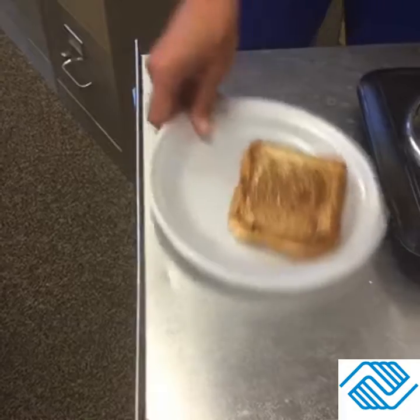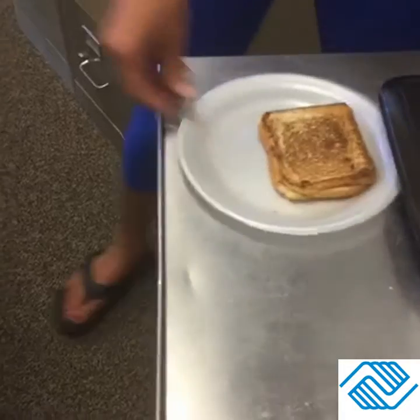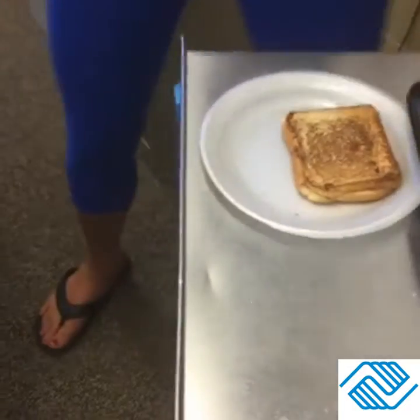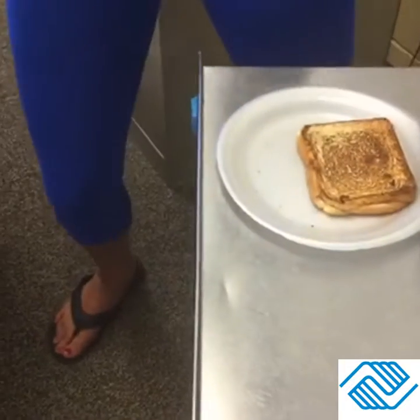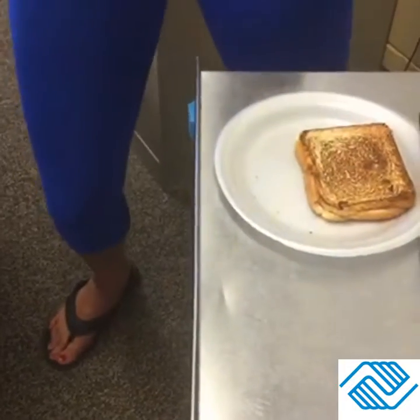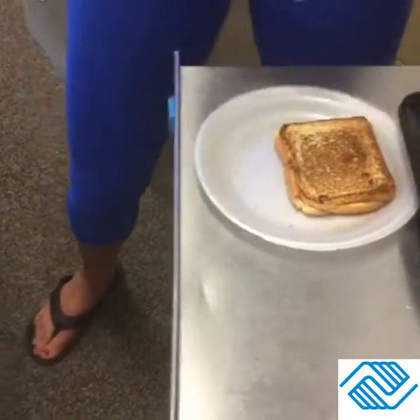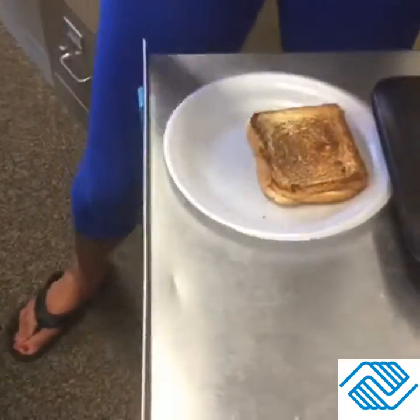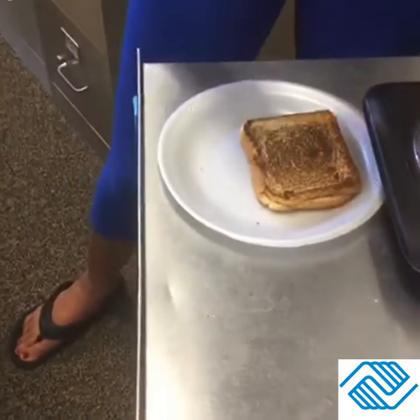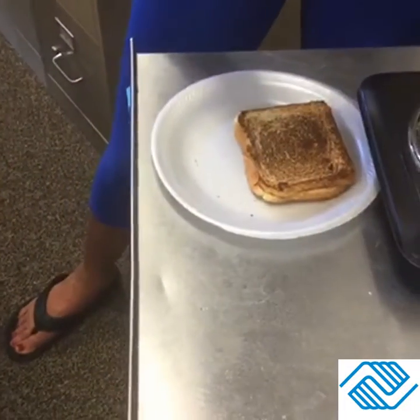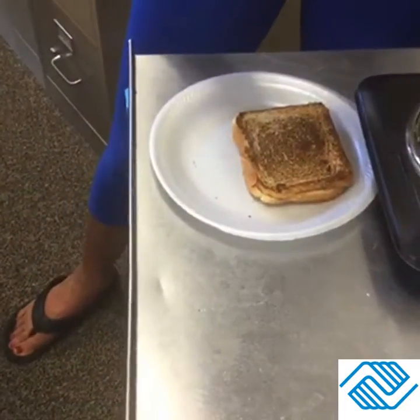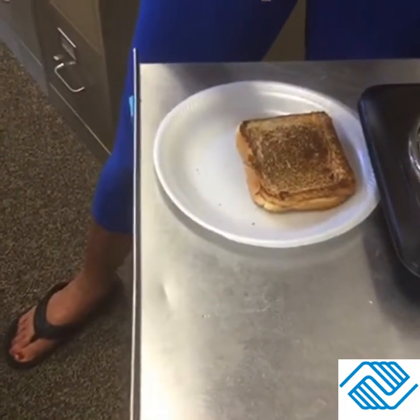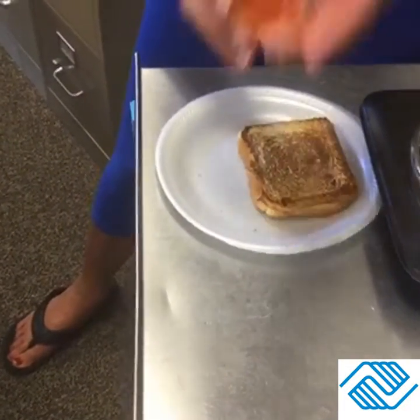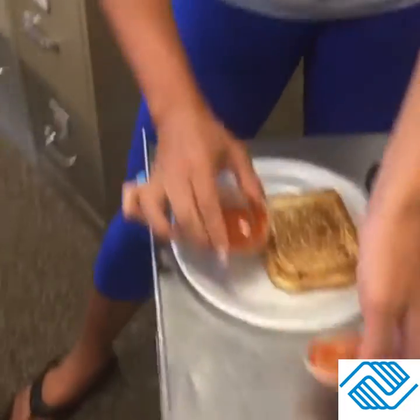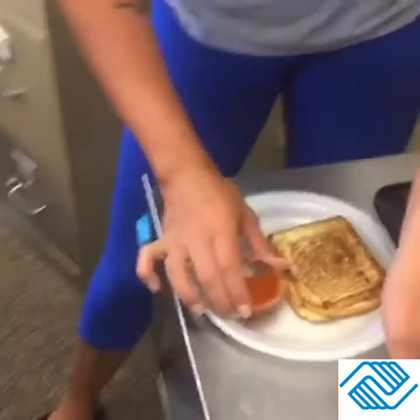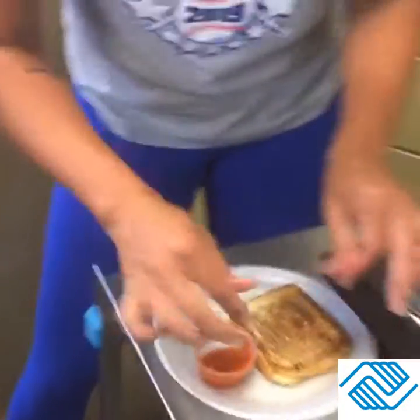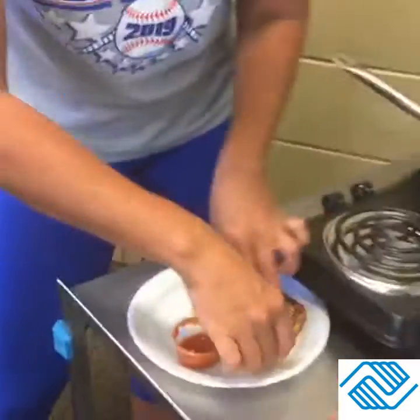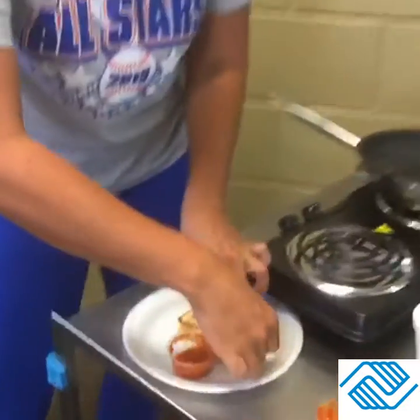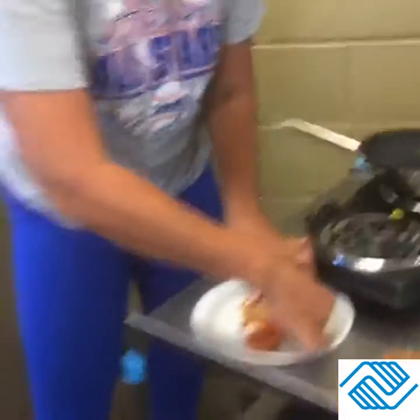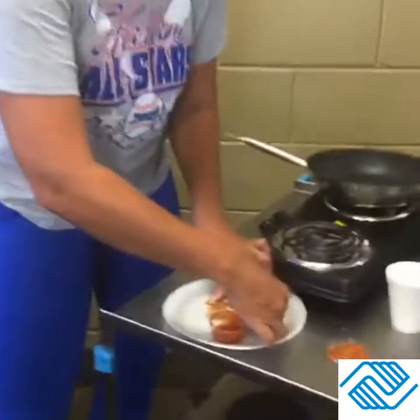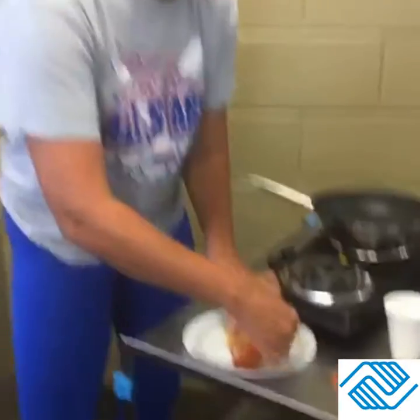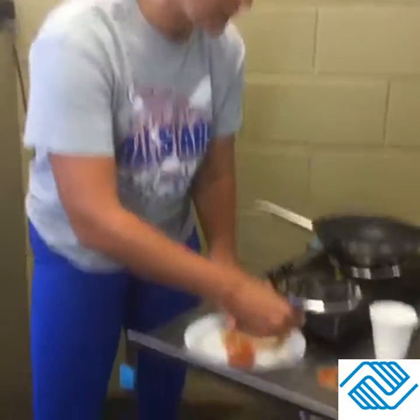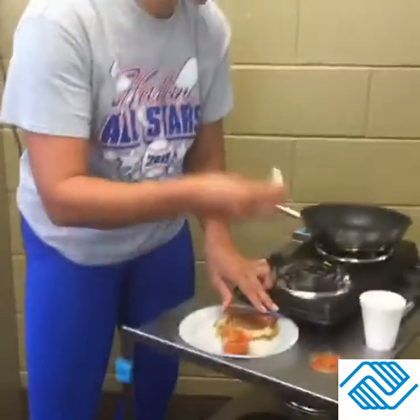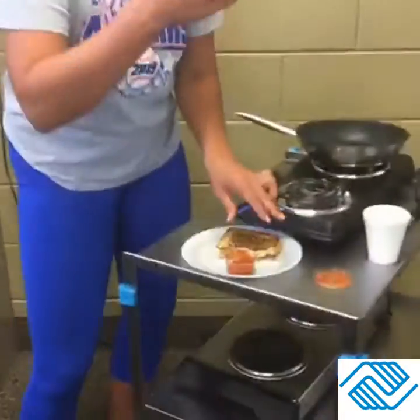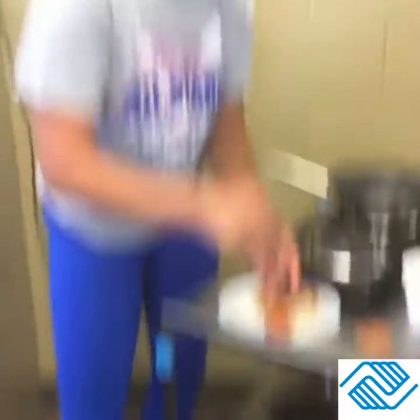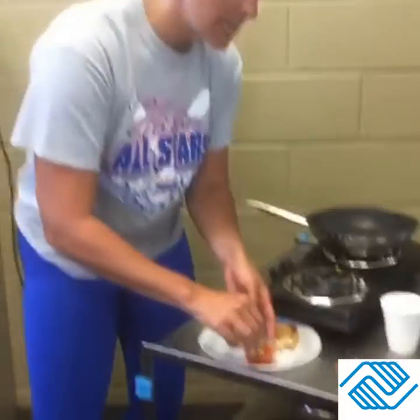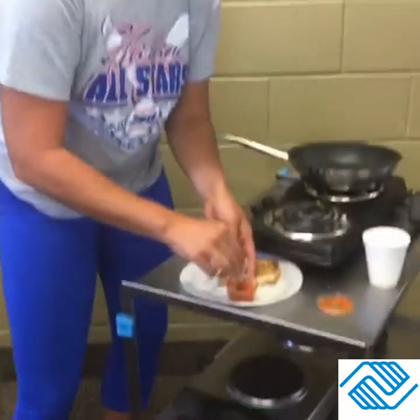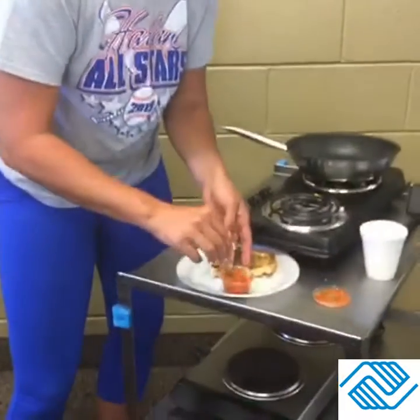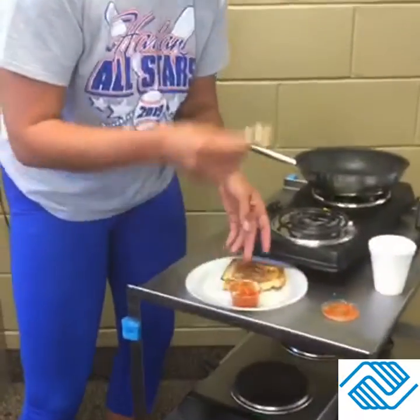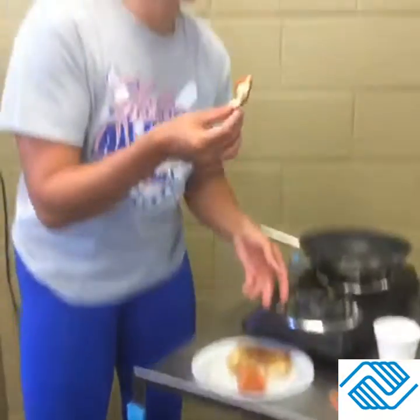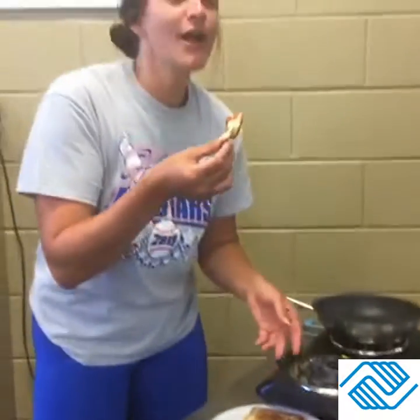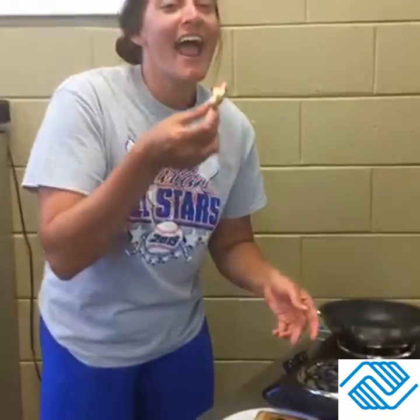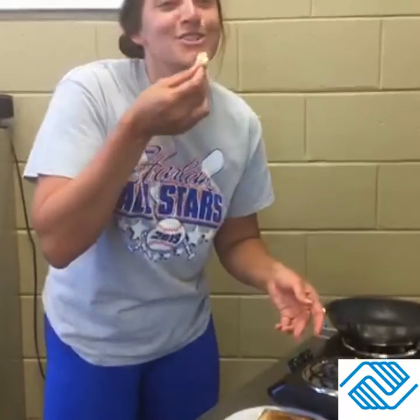Grab your cup of marinara that we brought for you, and simply take a piece of your grilled cheese, dip it in the marinara, and enjoy.